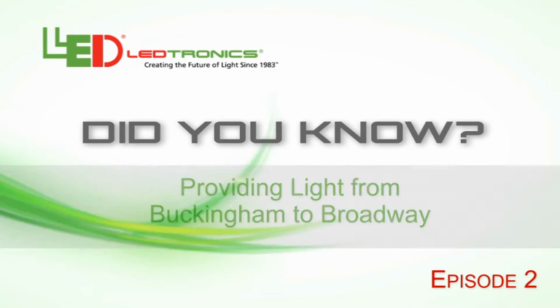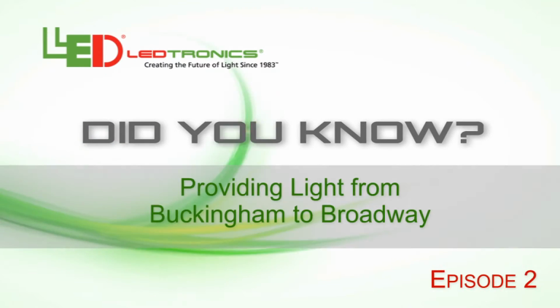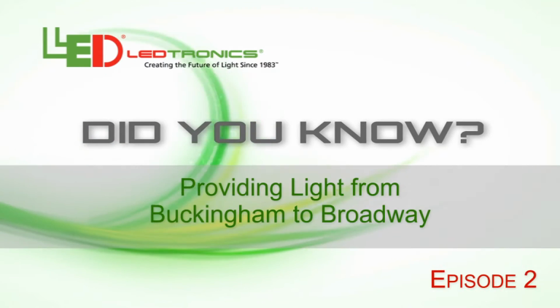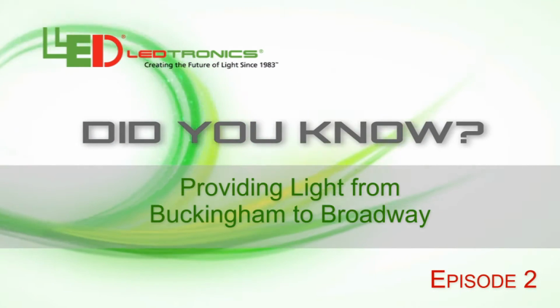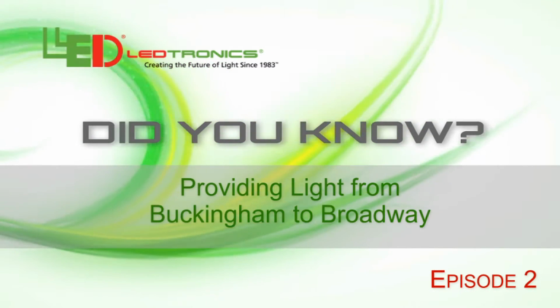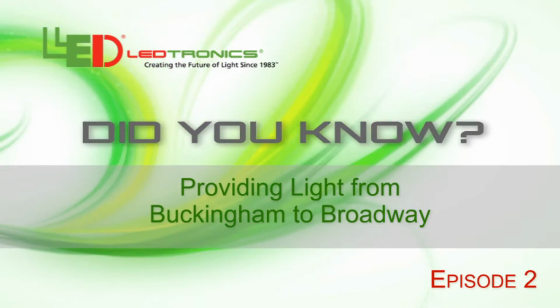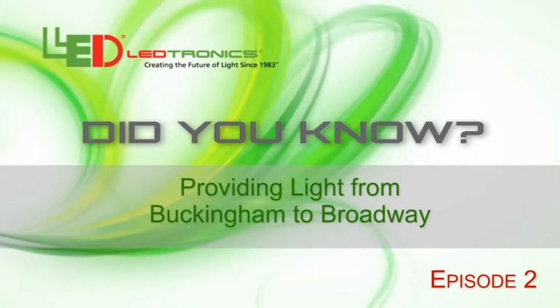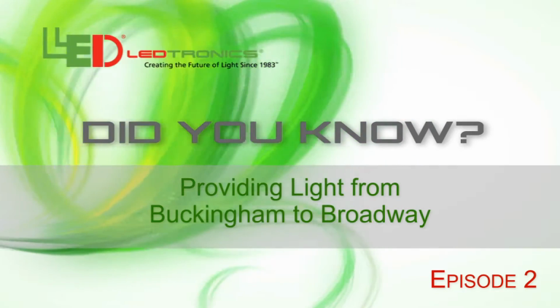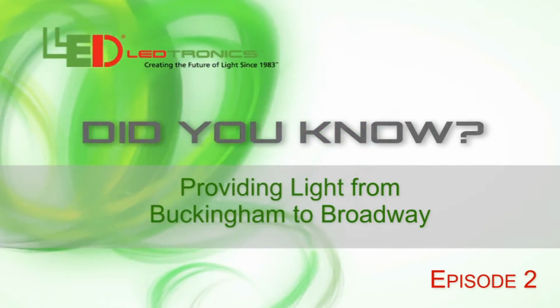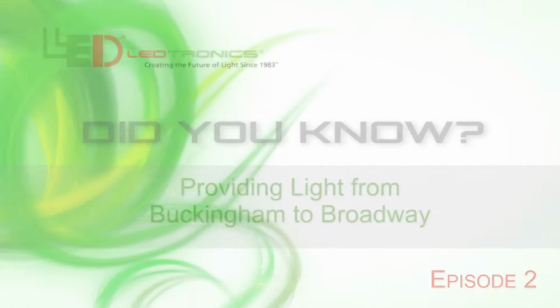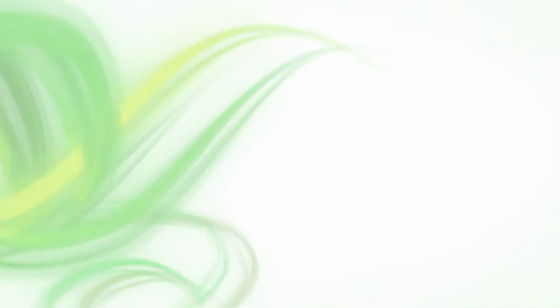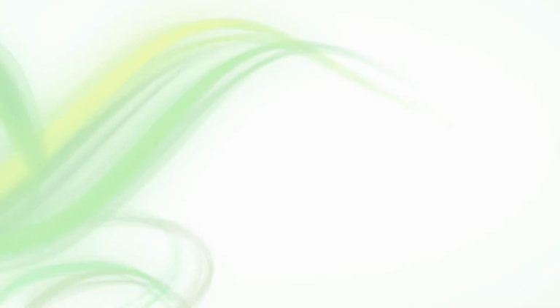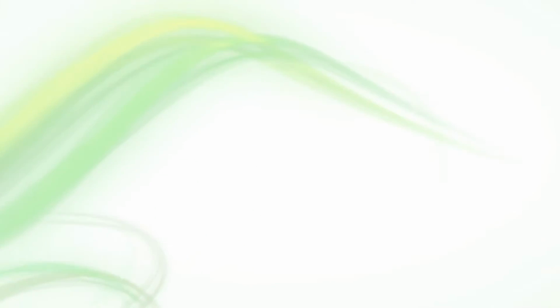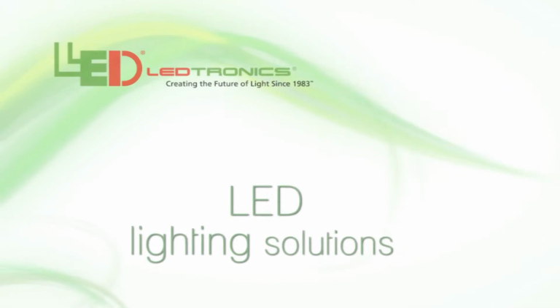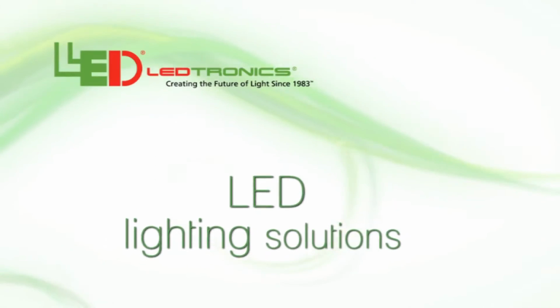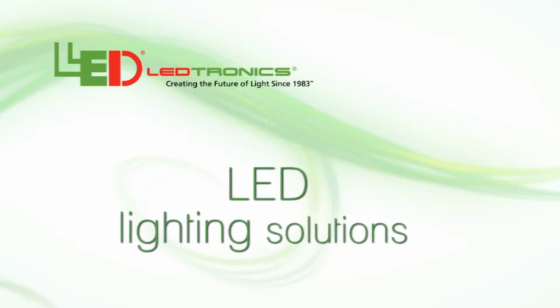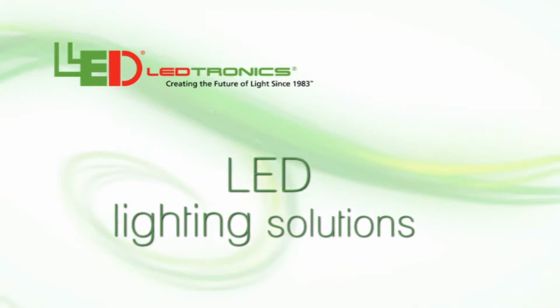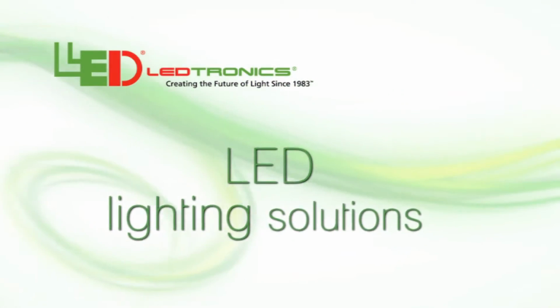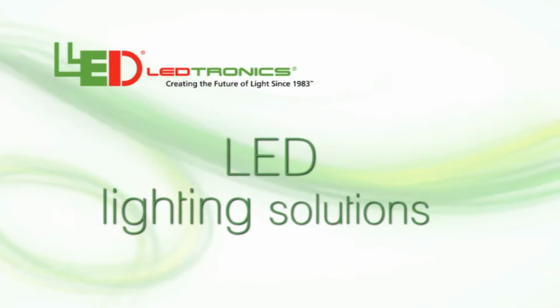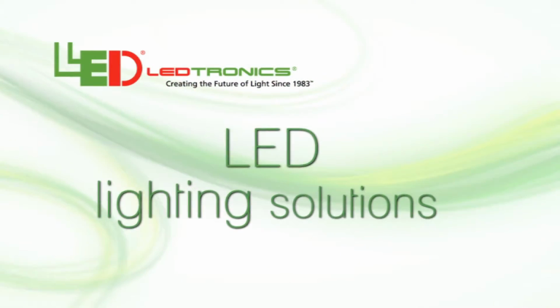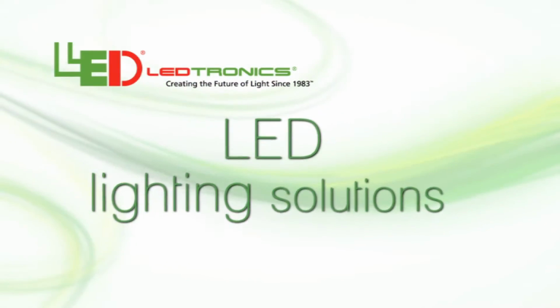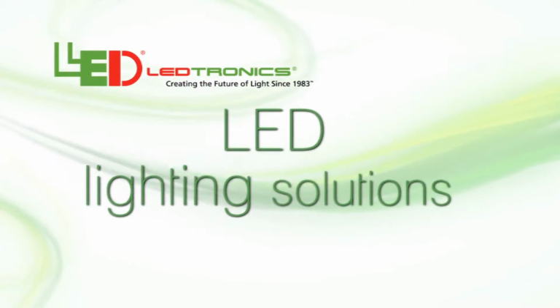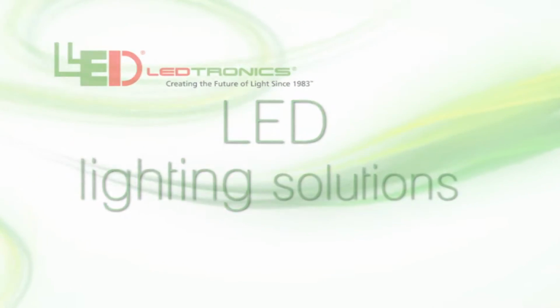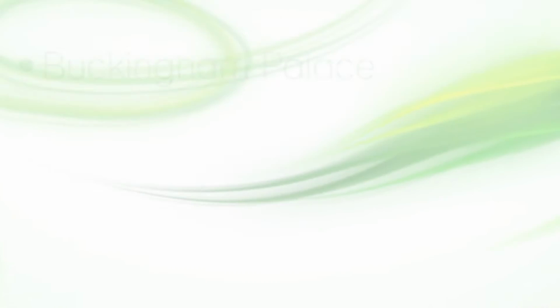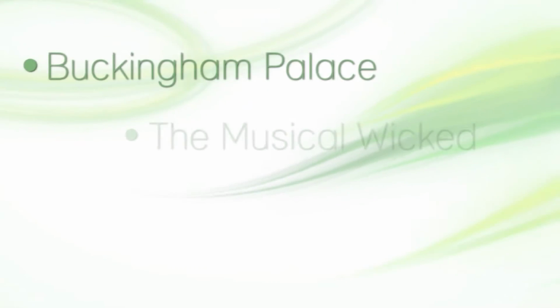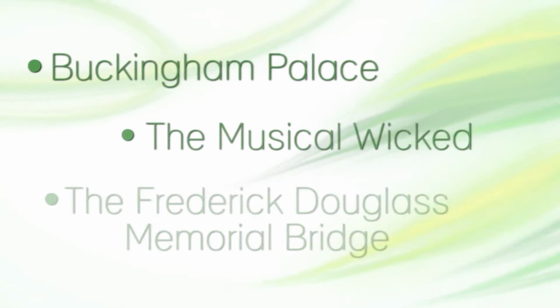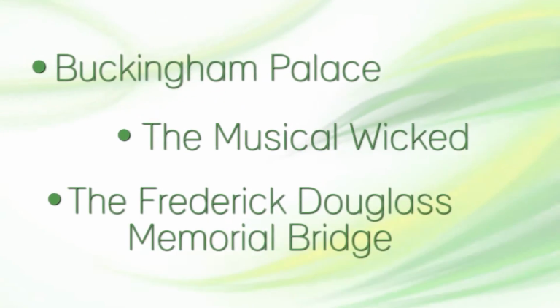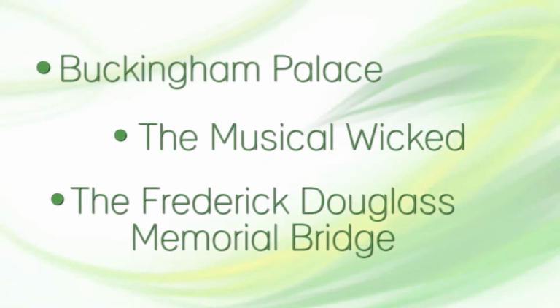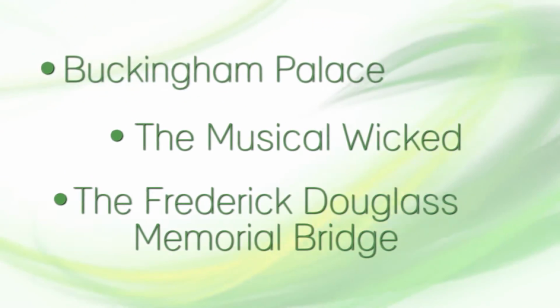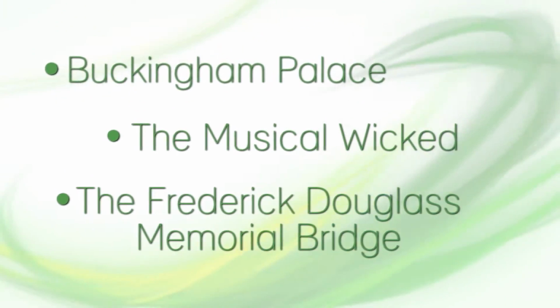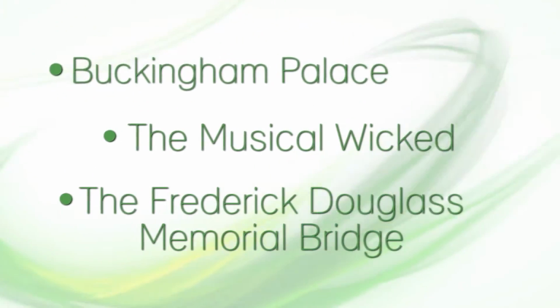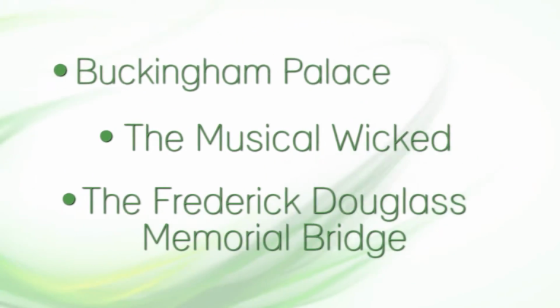Providing light from Buckingham to Broadway. Over the years, we at Leadtronics have provided LED lighting solutions for many iconic landmarks and notable clients.